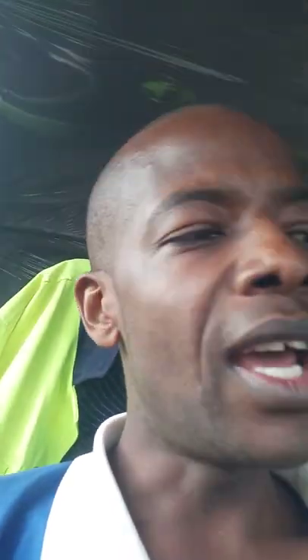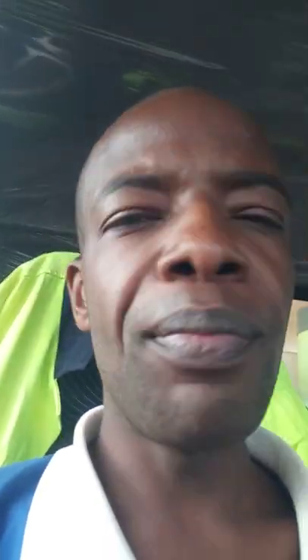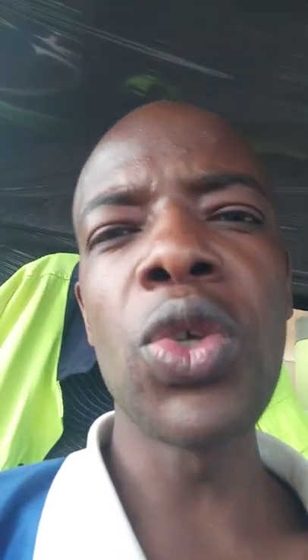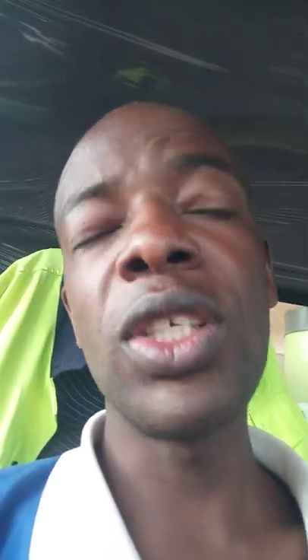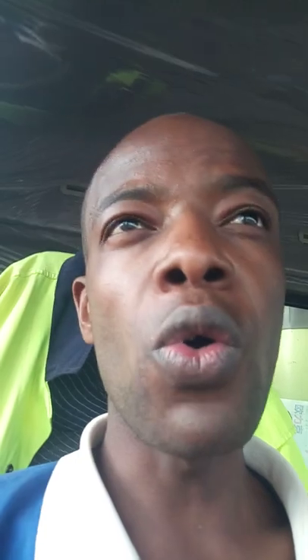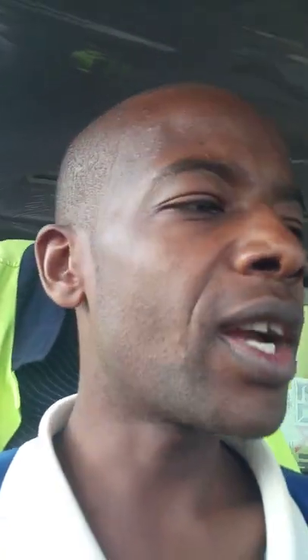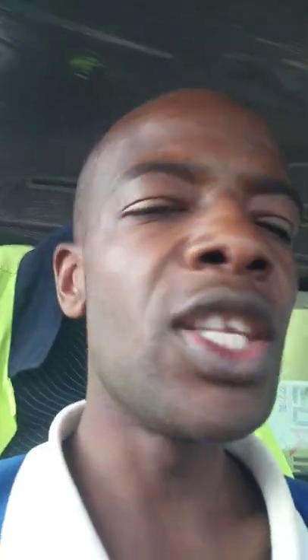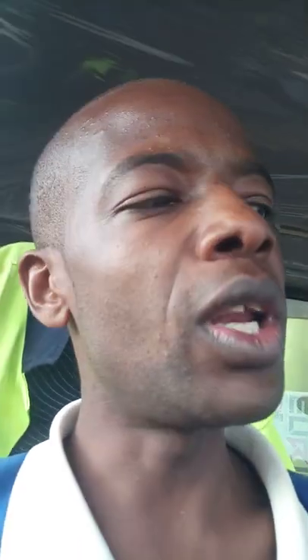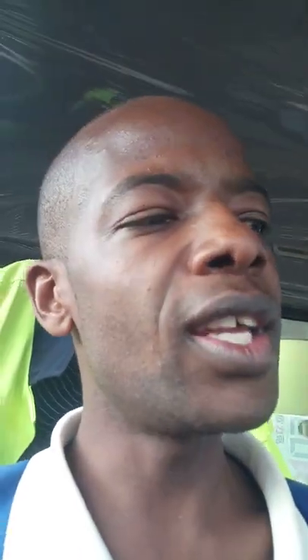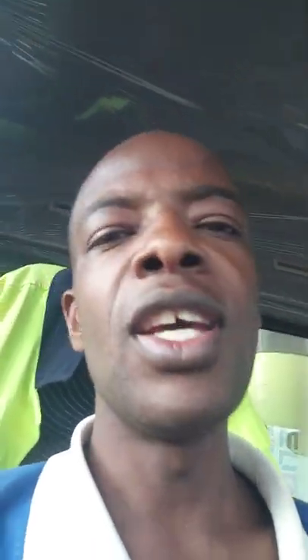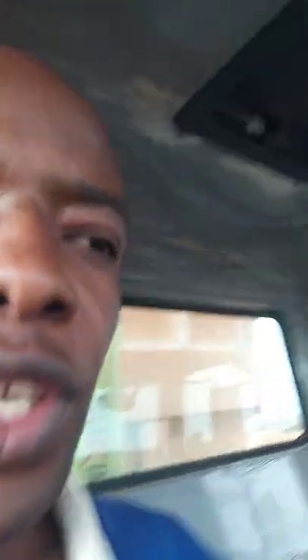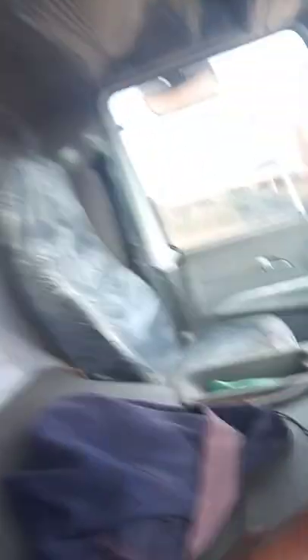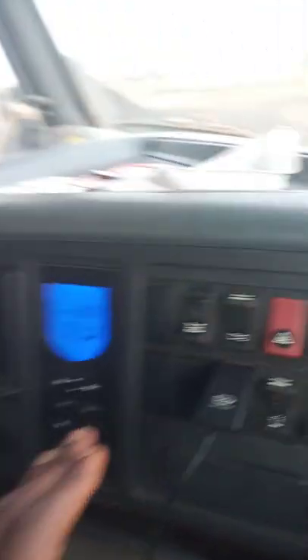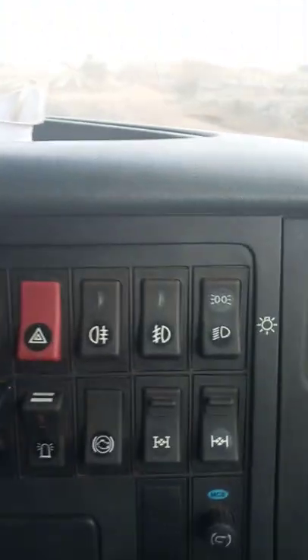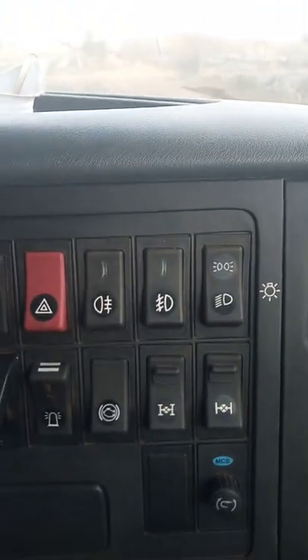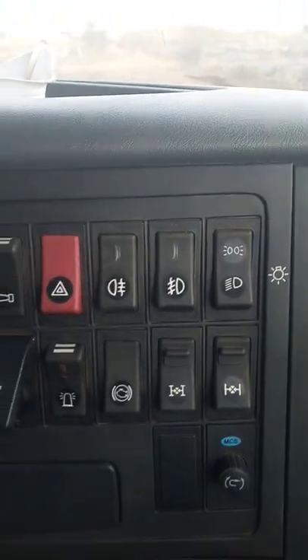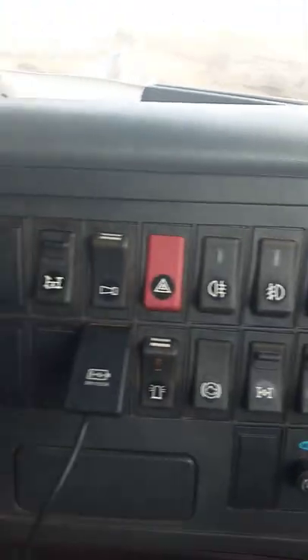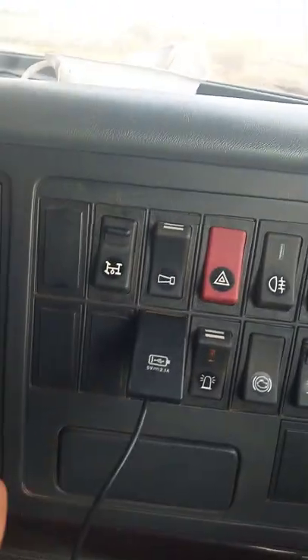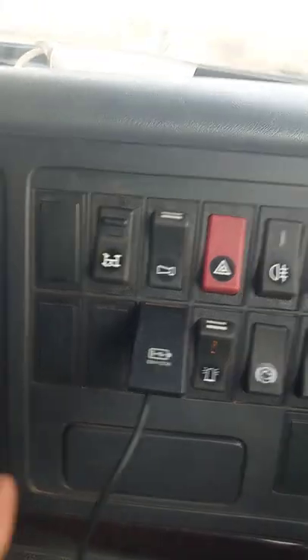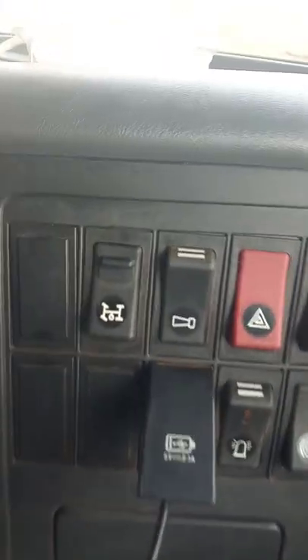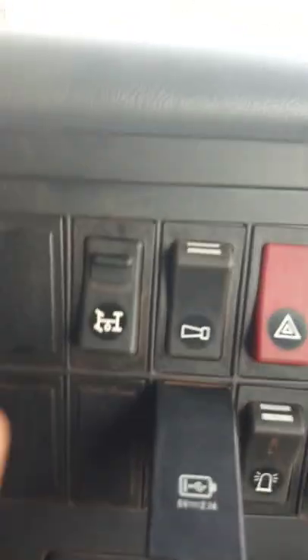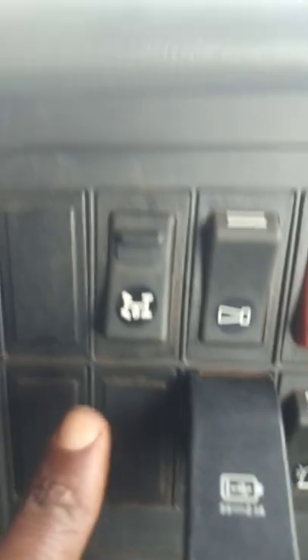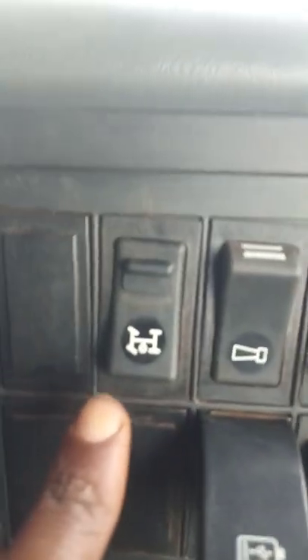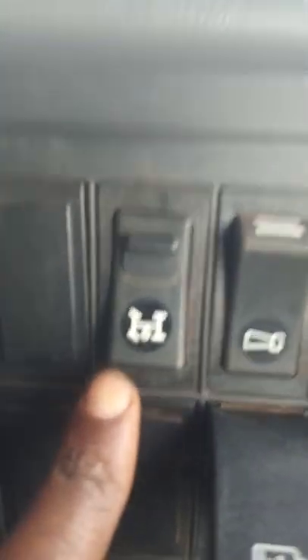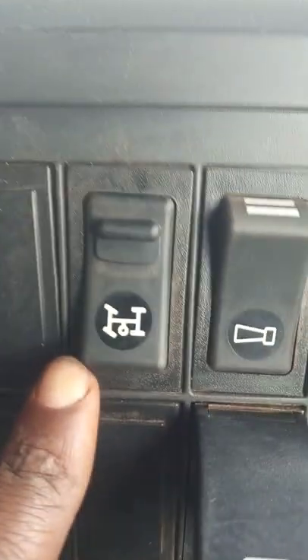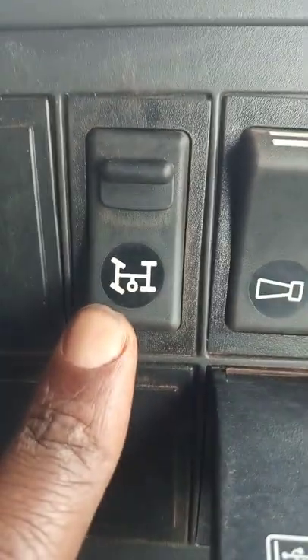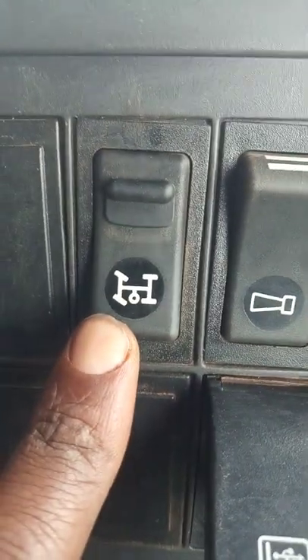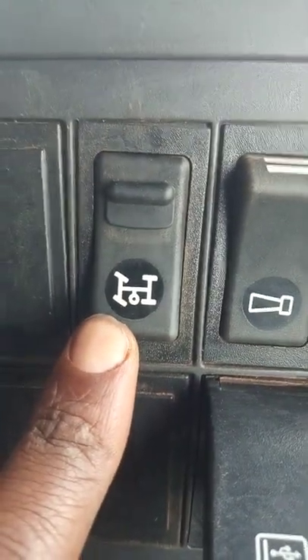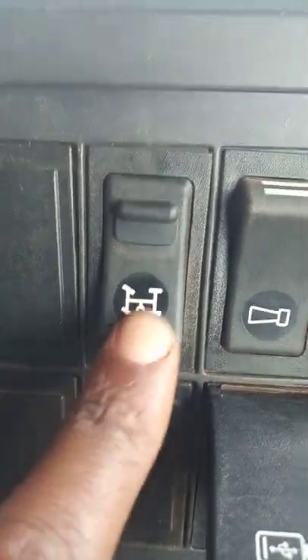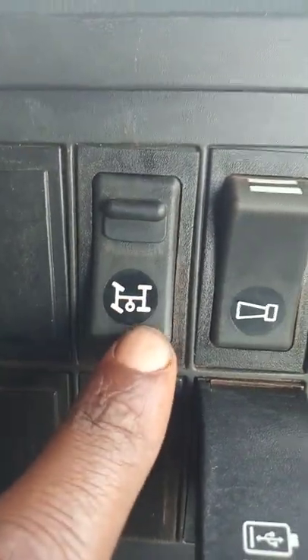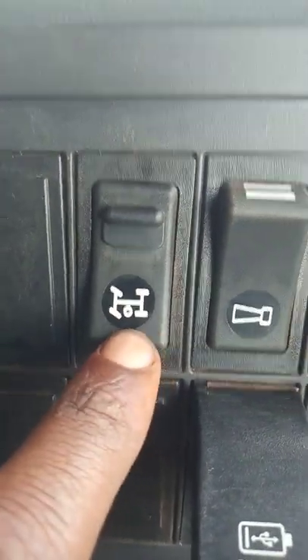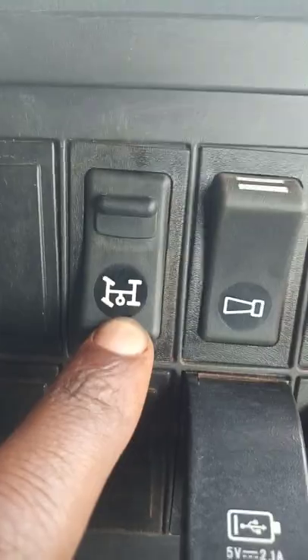Now, the PTO switch for your horror track is usually located on these buttons. This is the PTO switch. This is the sign. You need to know the sign.